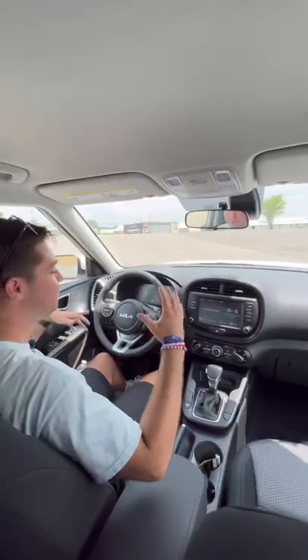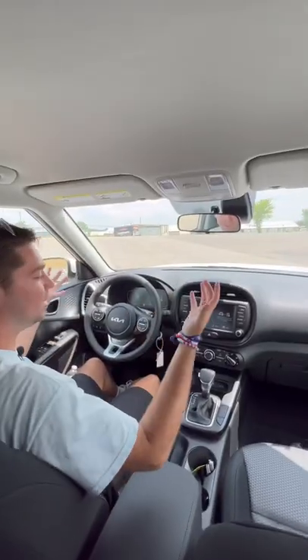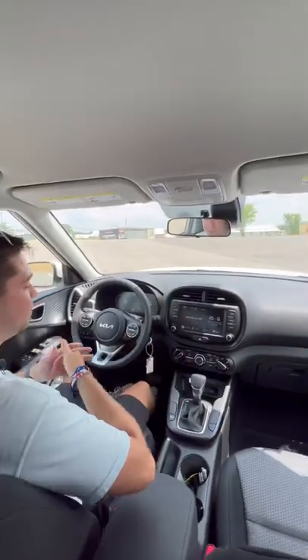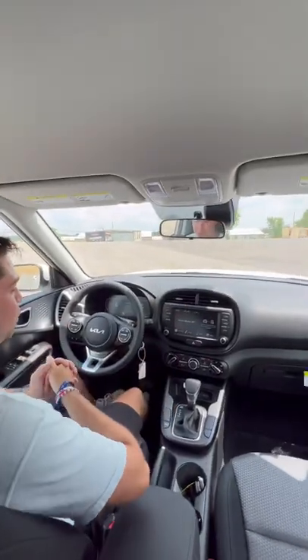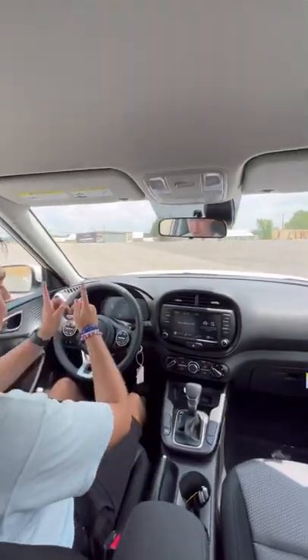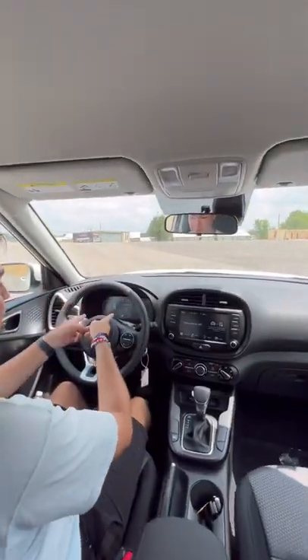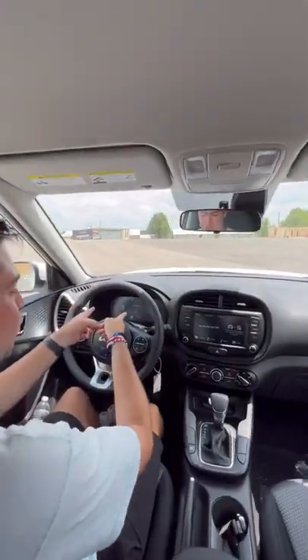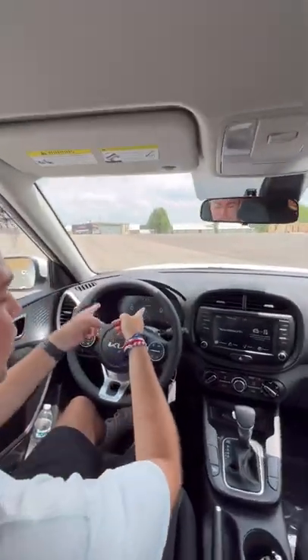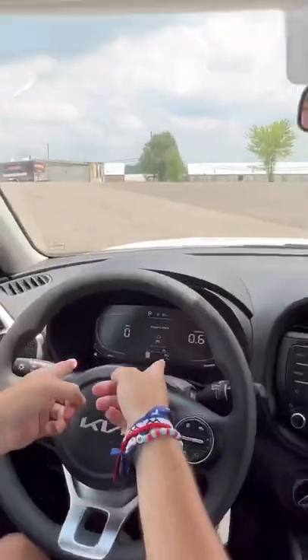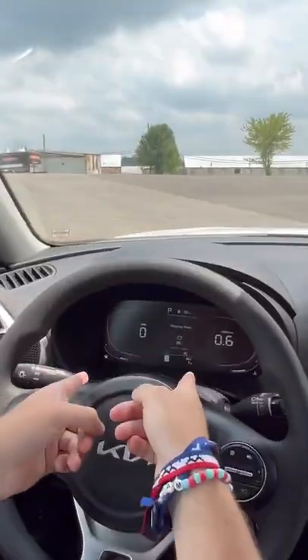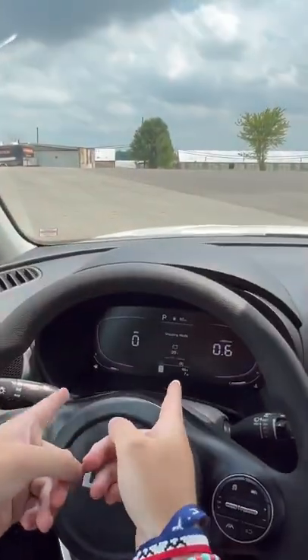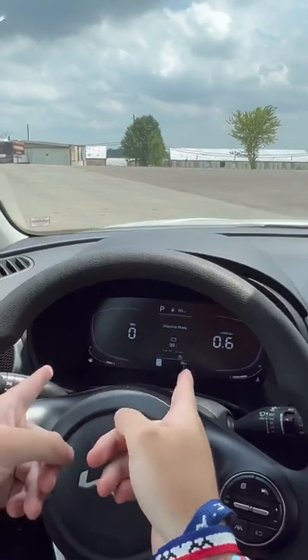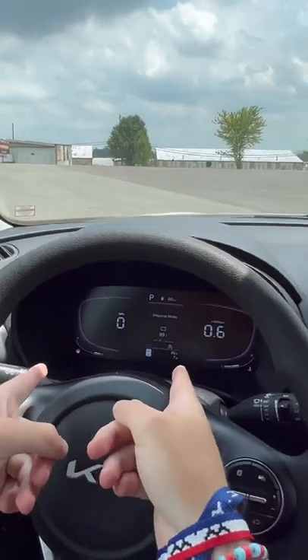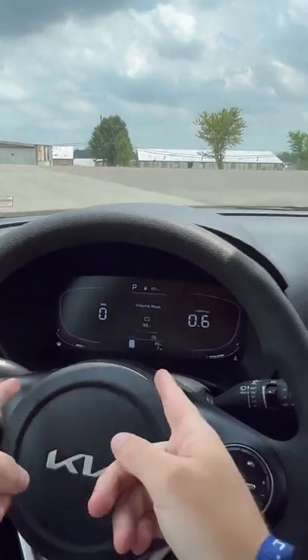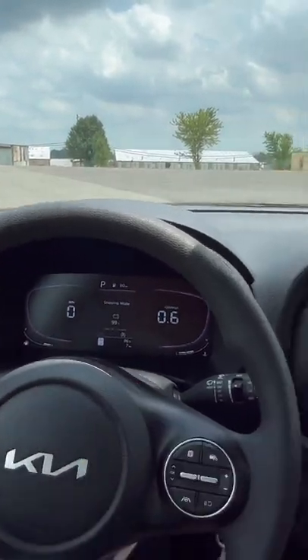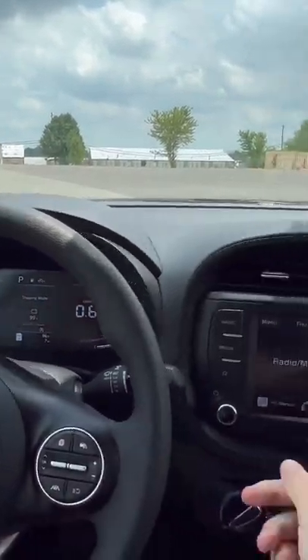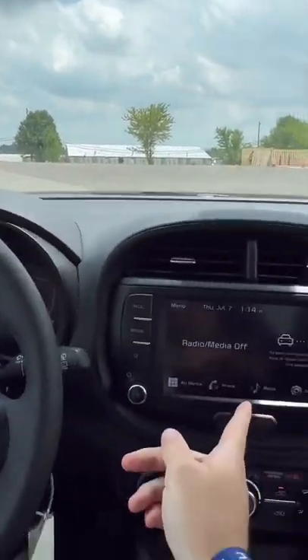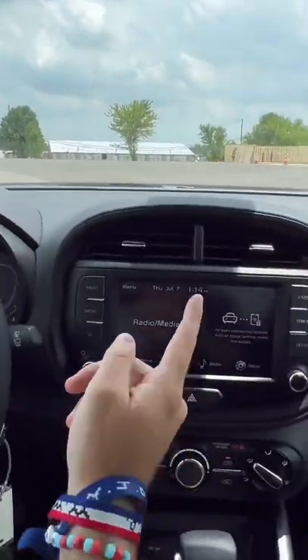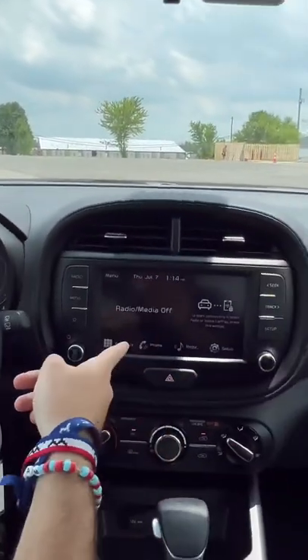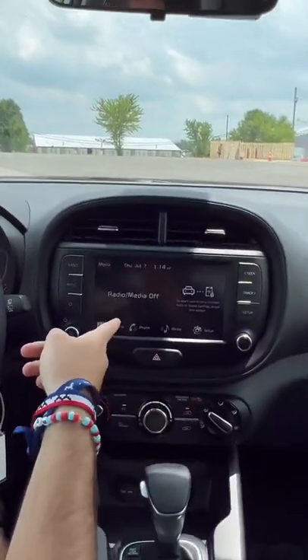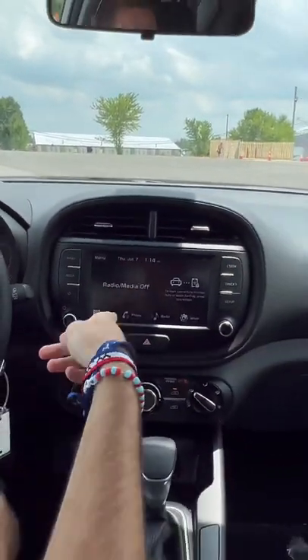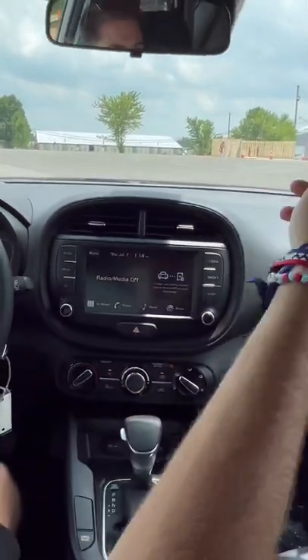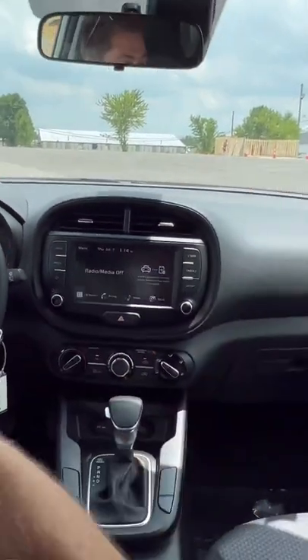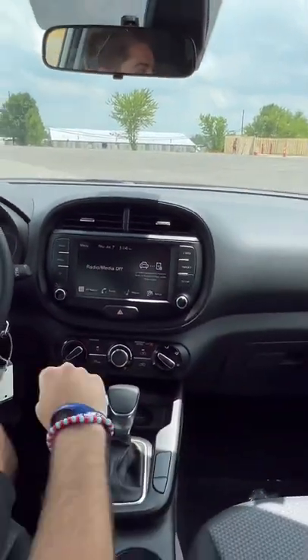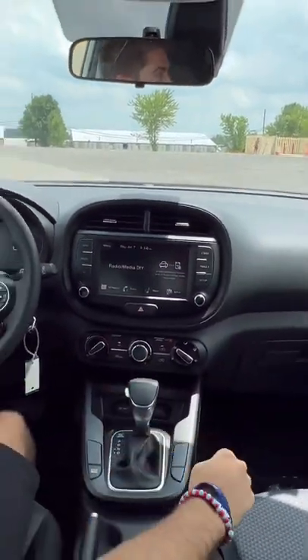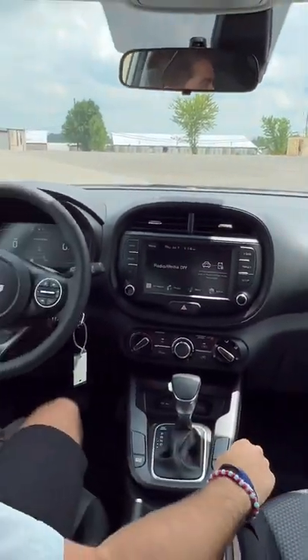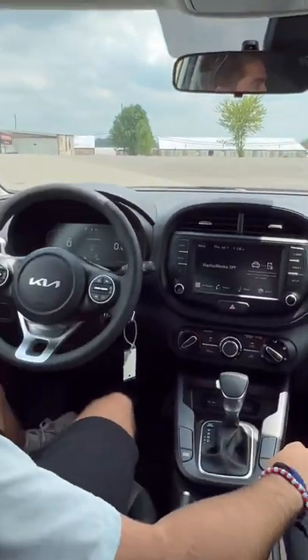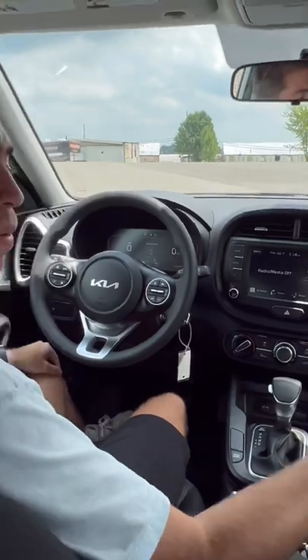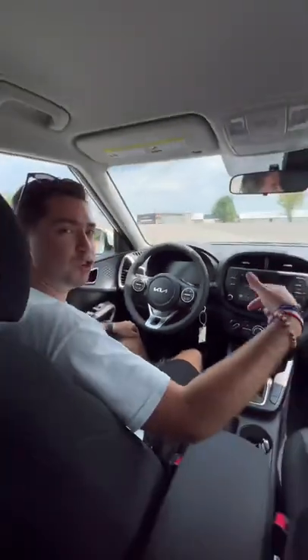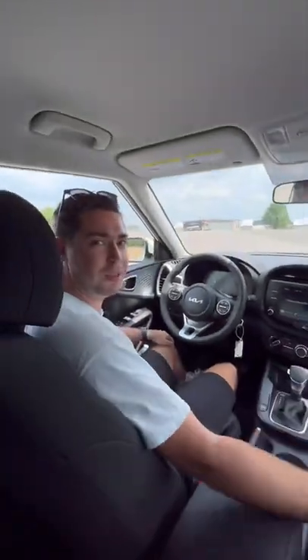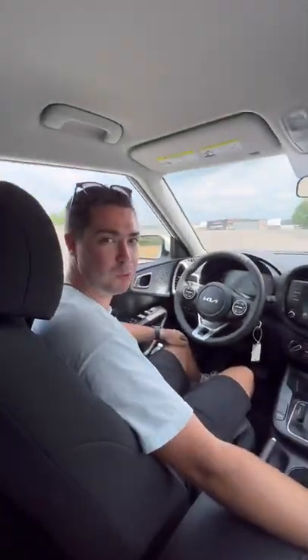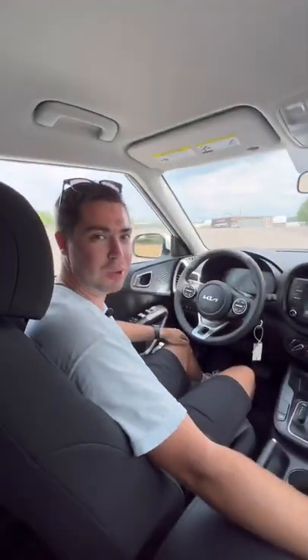Five: the tech in here is actually pretty good. We have a new digital gauge cluster for 2023, wireless CarPlay, wireless Android Auto, and blind spot monitoring as well. Would you buy this for $22,000?